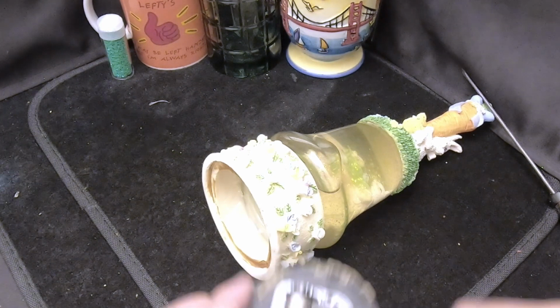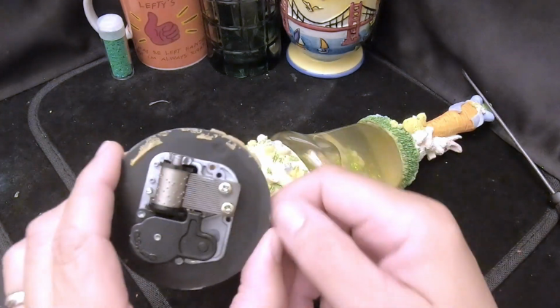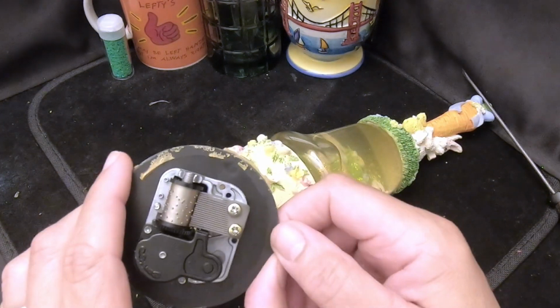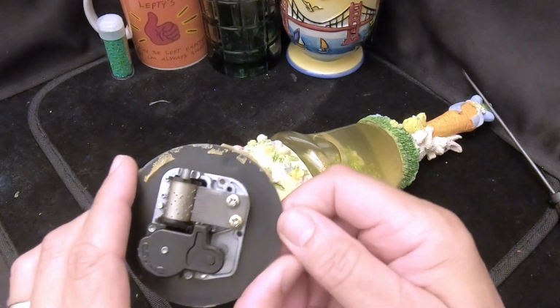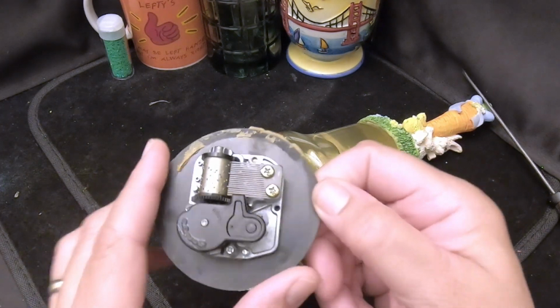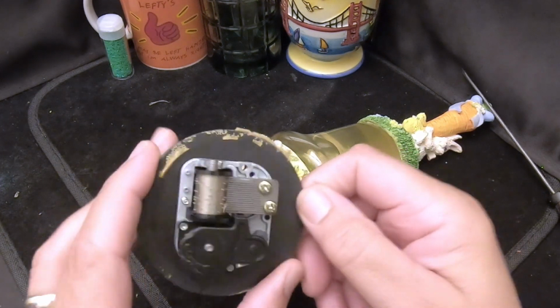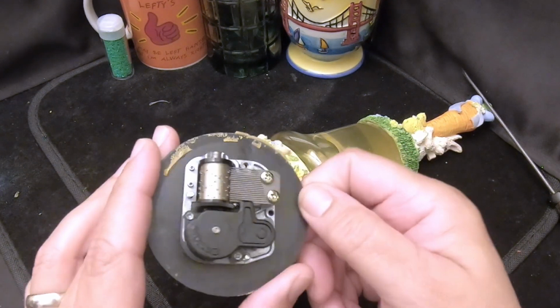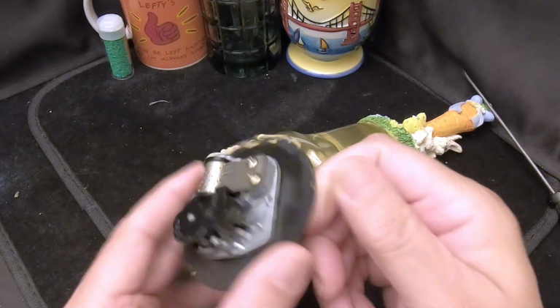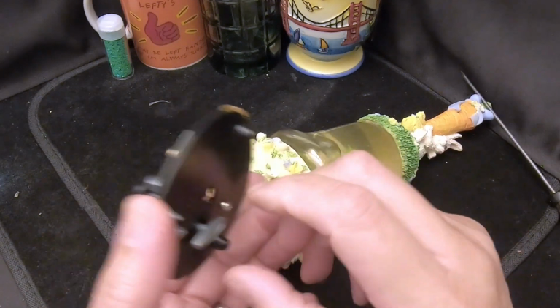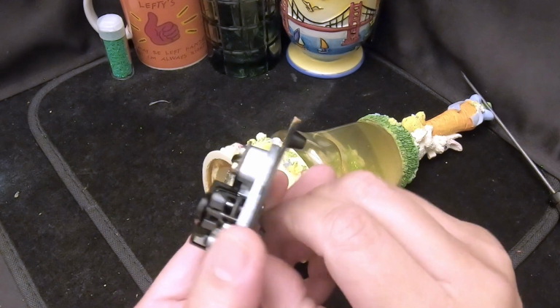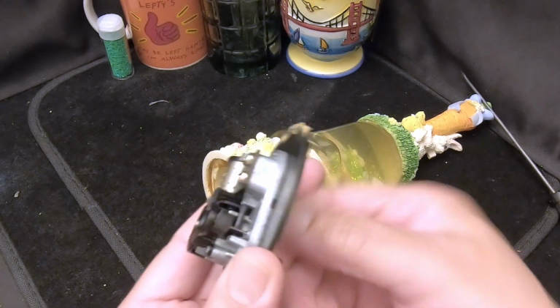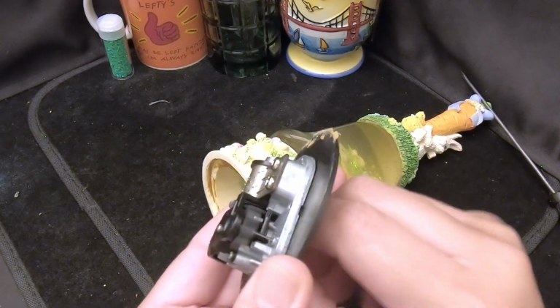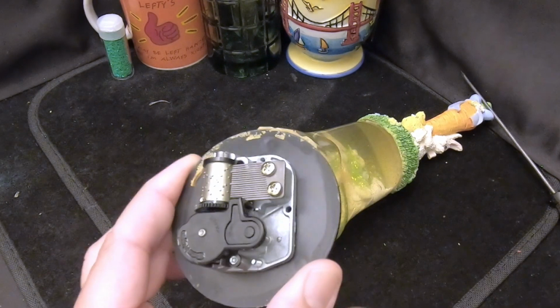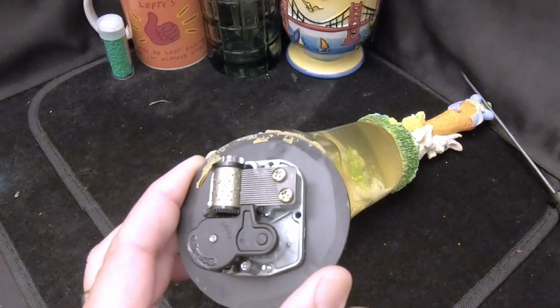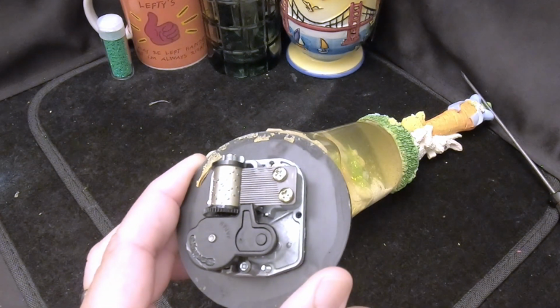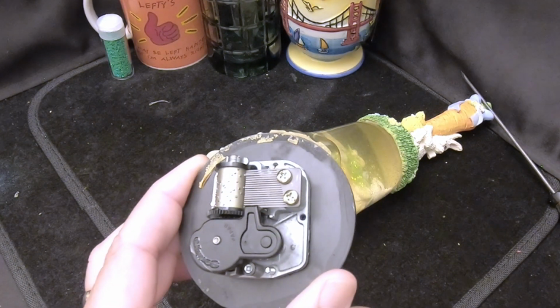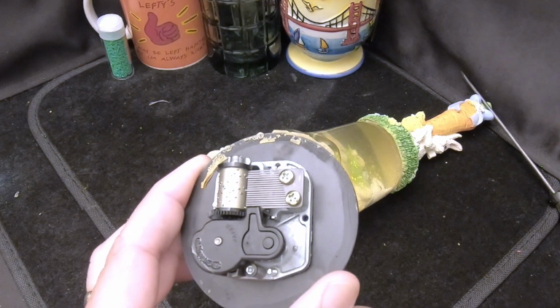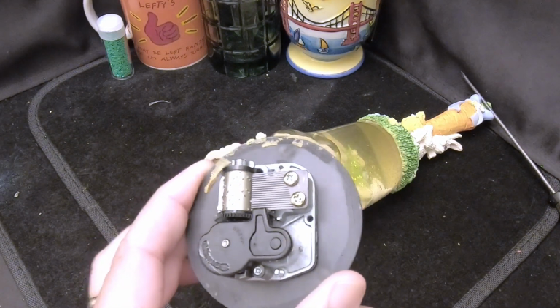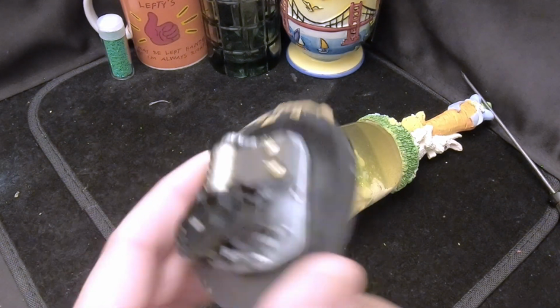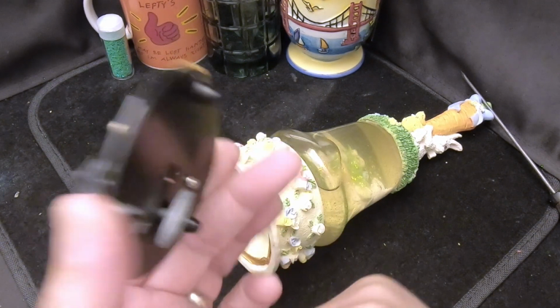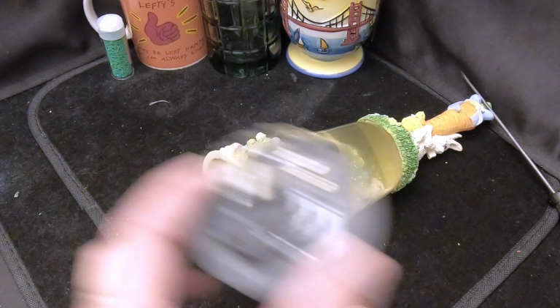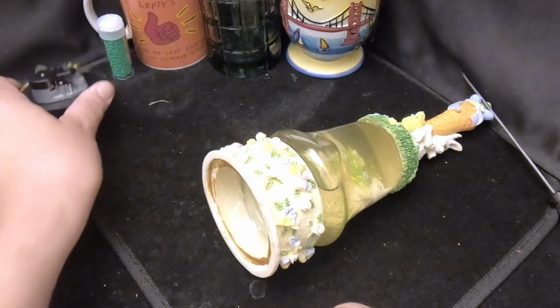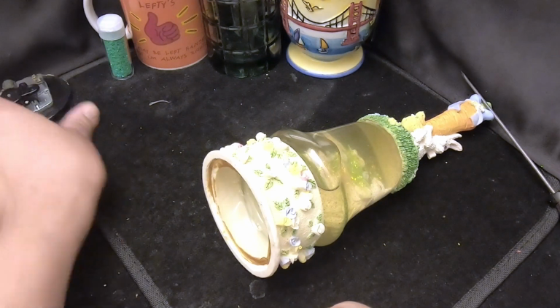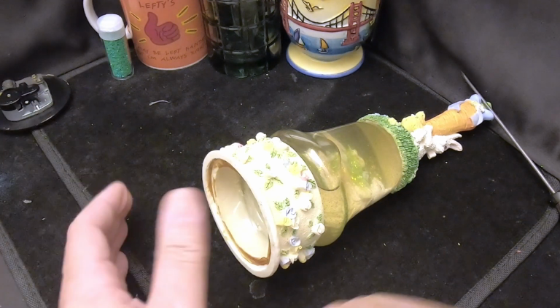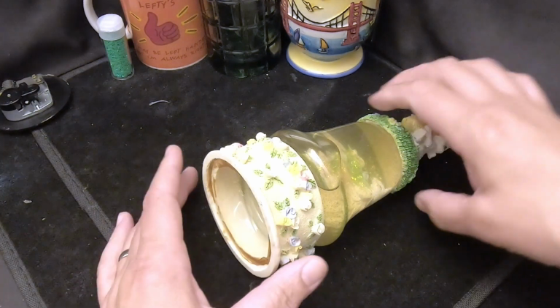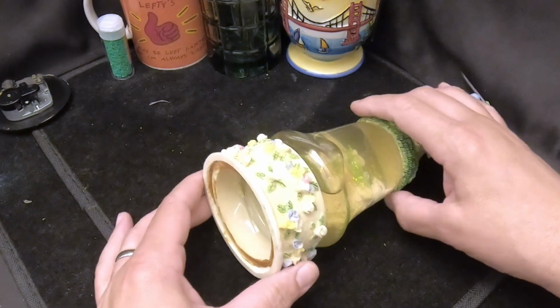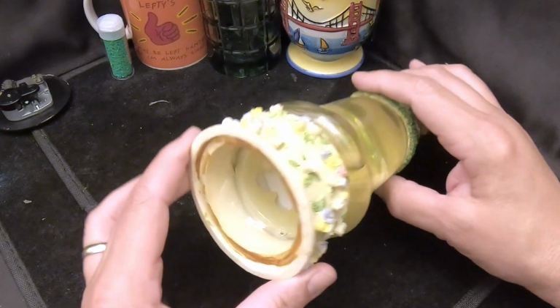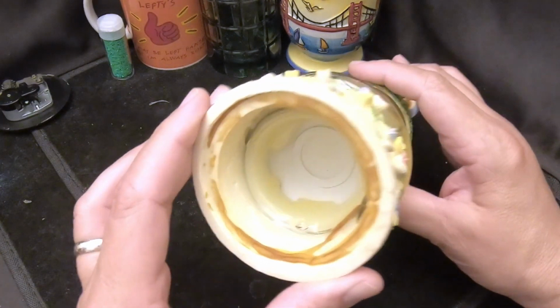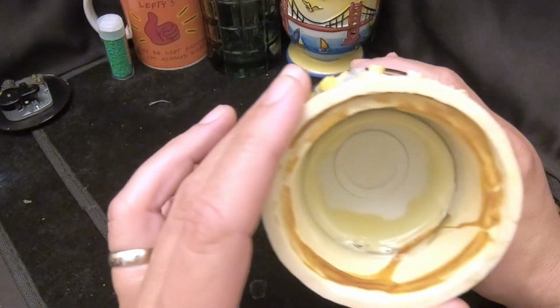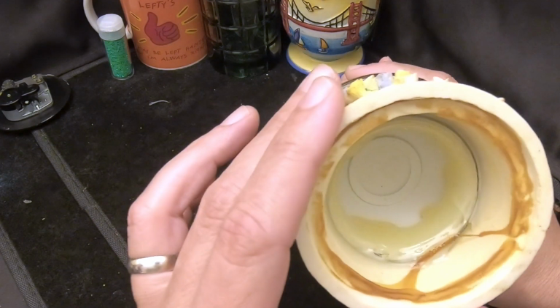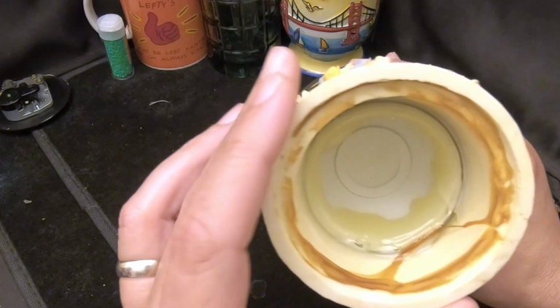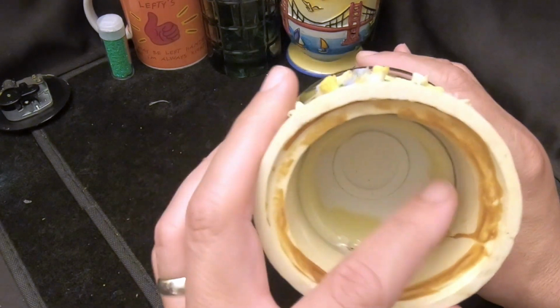The music box looks to be in good condition and it works, so no need to worry about the music box — we'll set that aside. We love it when we don't have to deal with the music box.